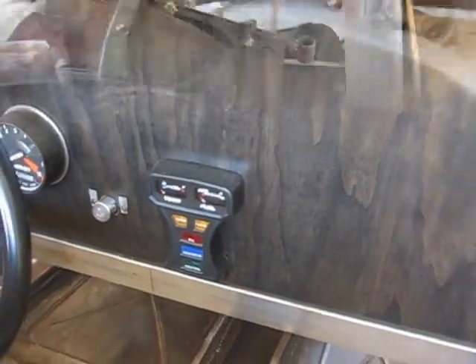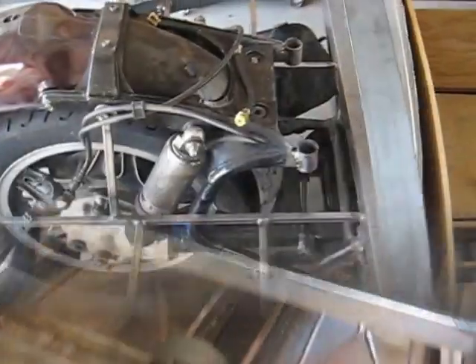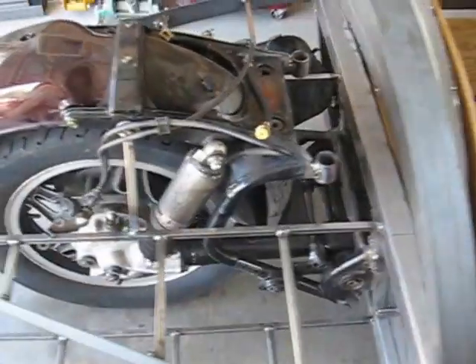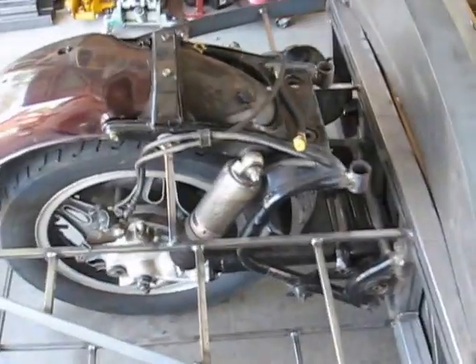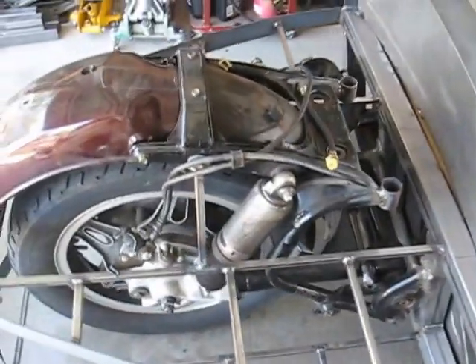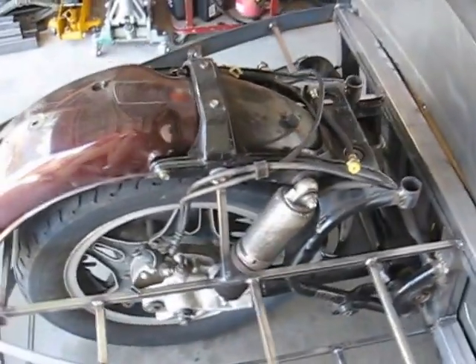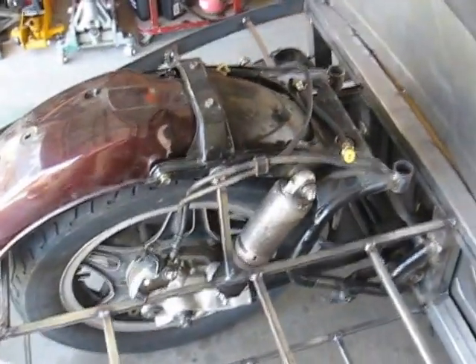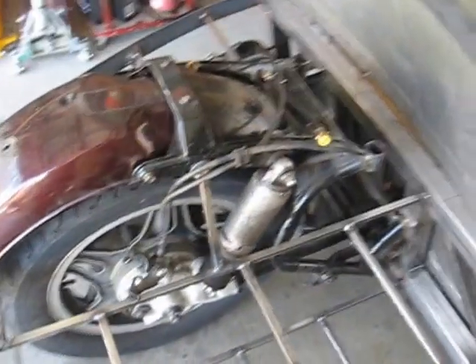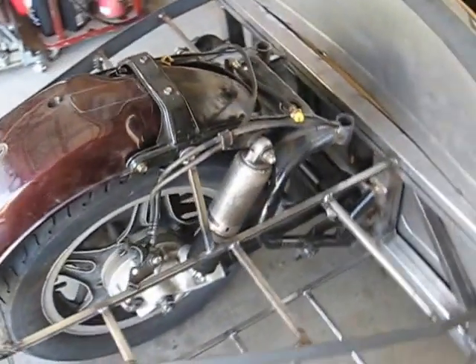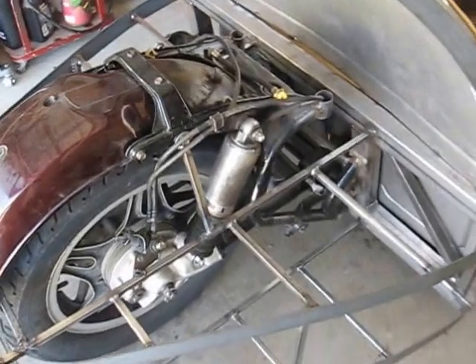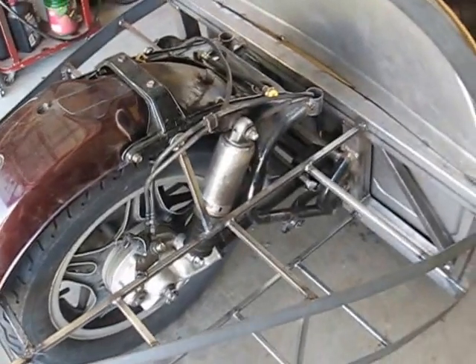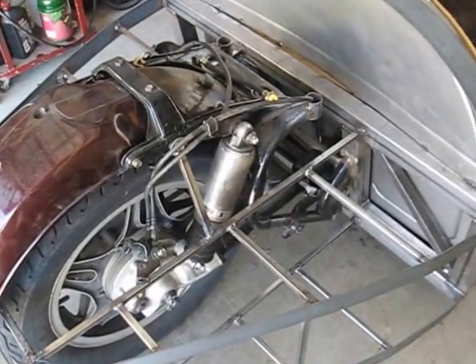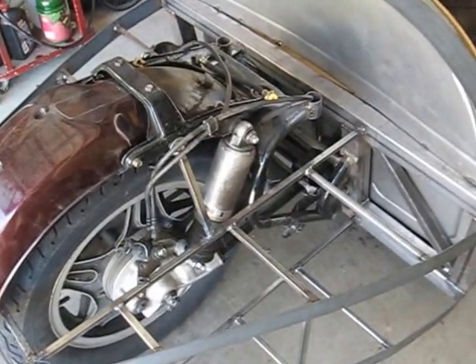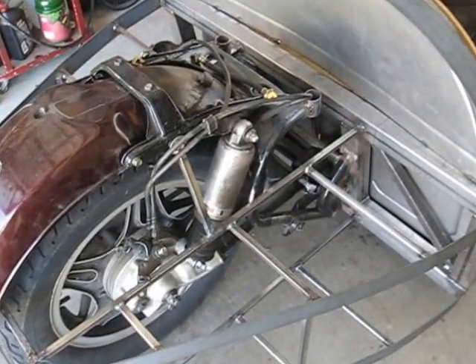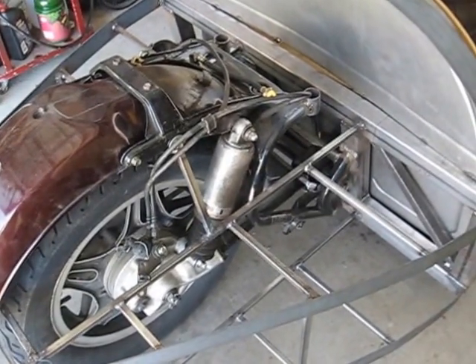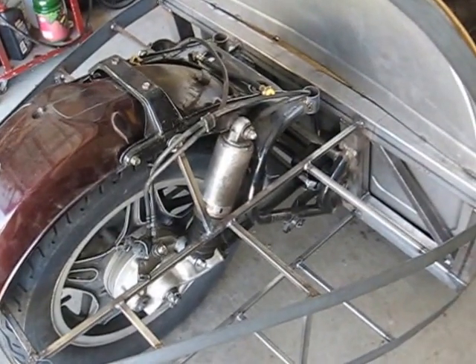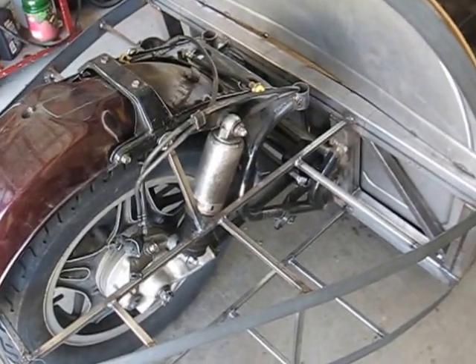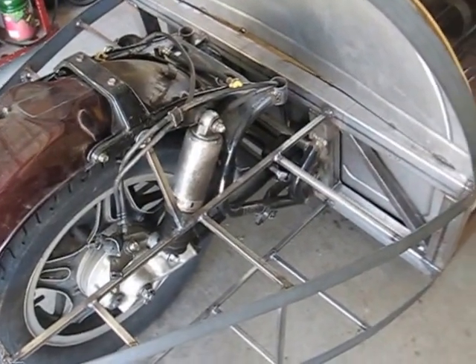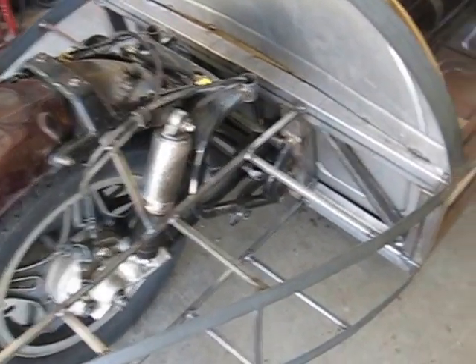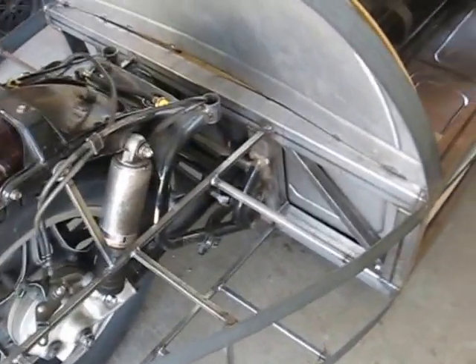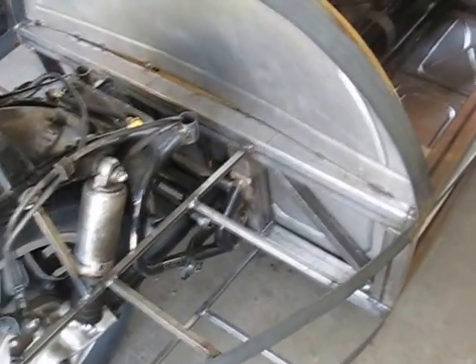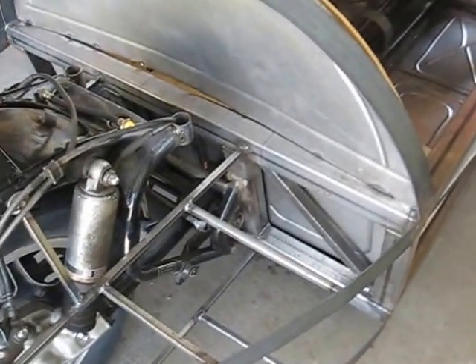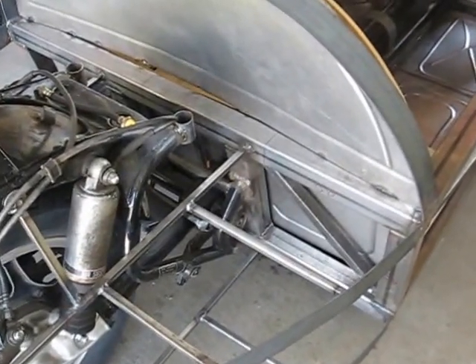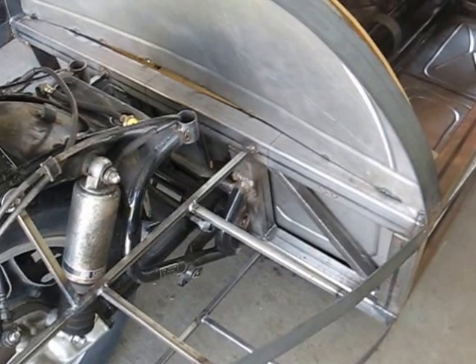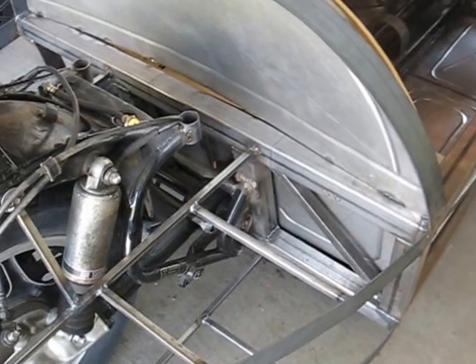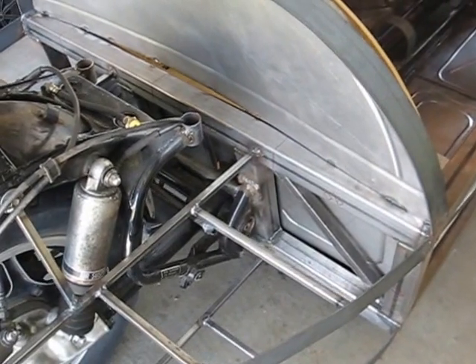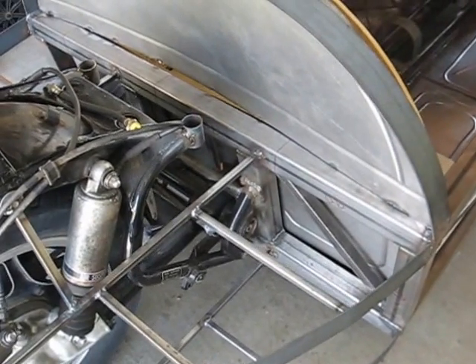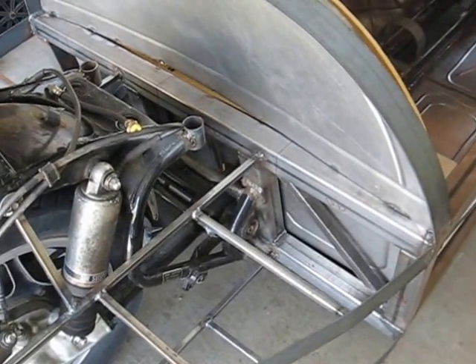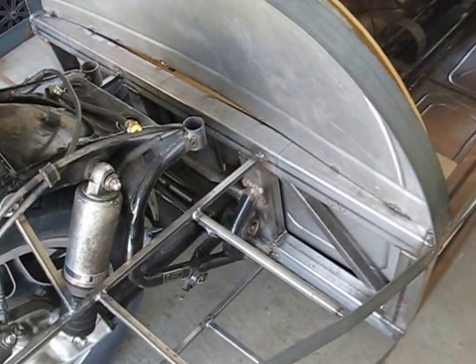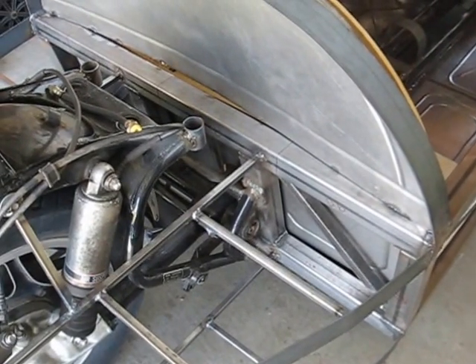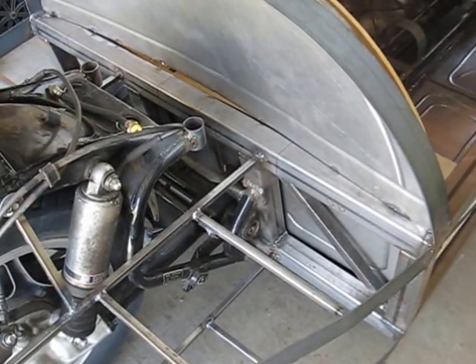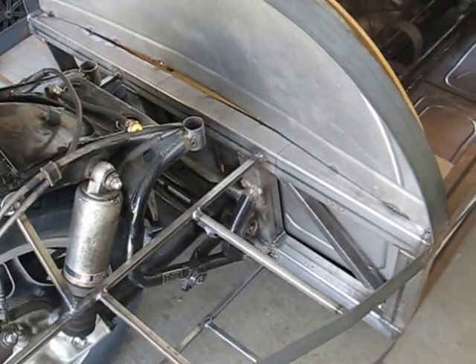Moving to the back, we have the entire Honda Goldwing rear suspension and drive shaft, welded to the rear bulkhead, which is also 2x2 box at 90 wall.